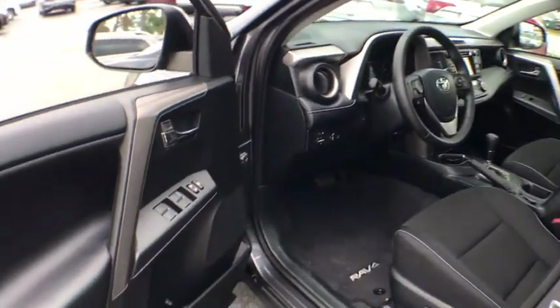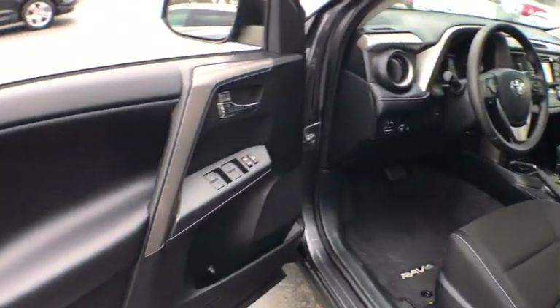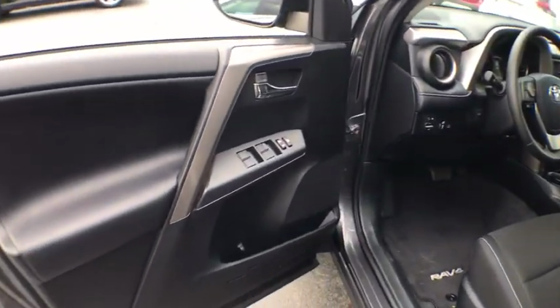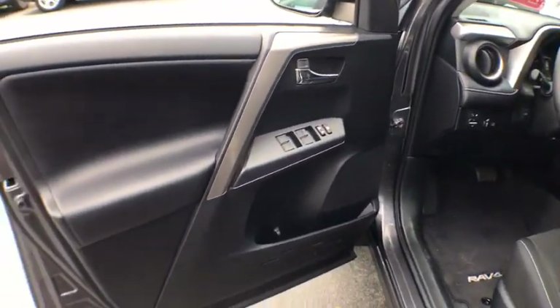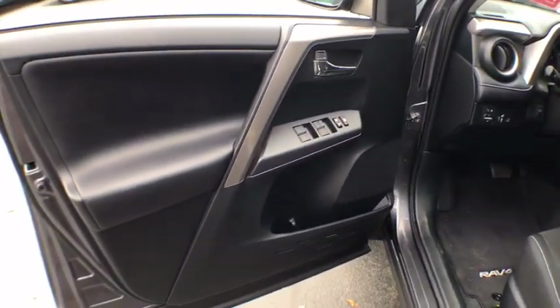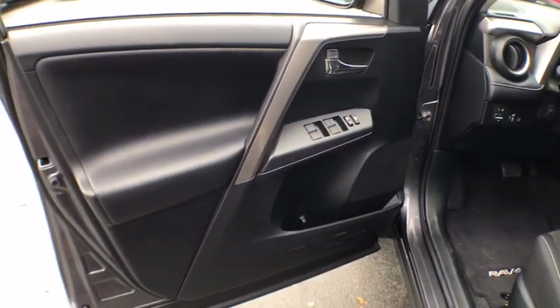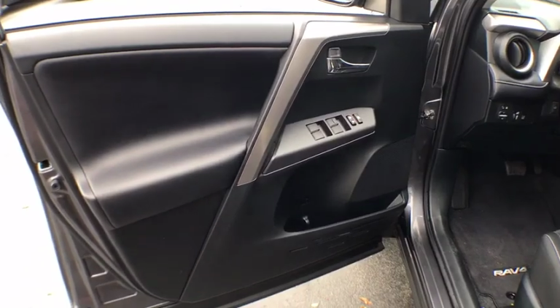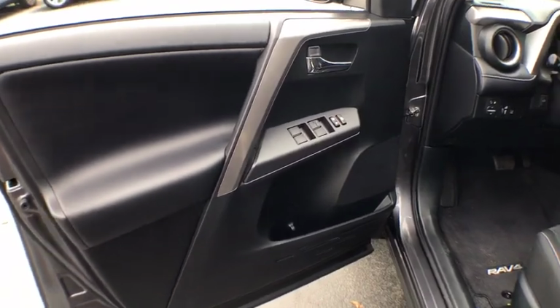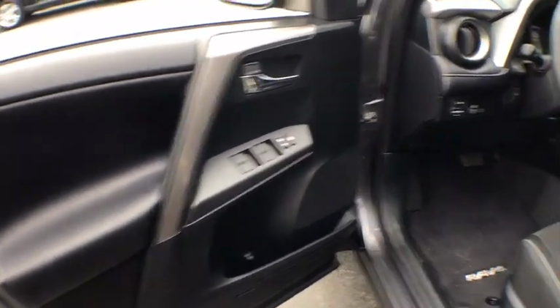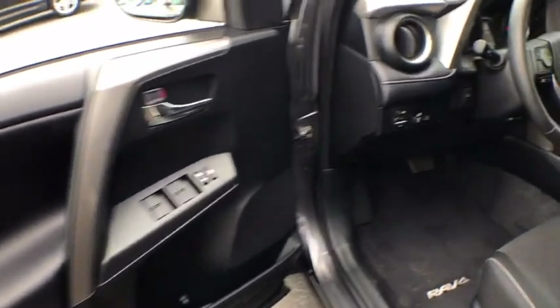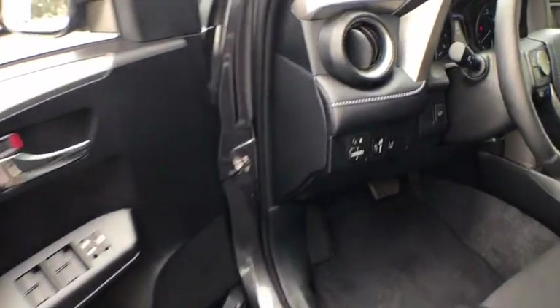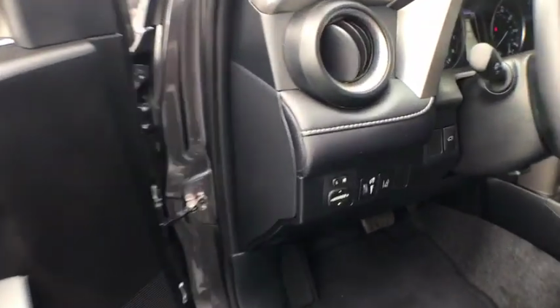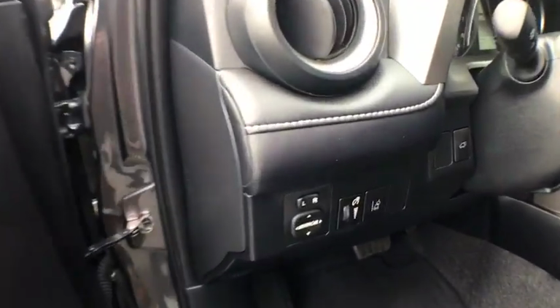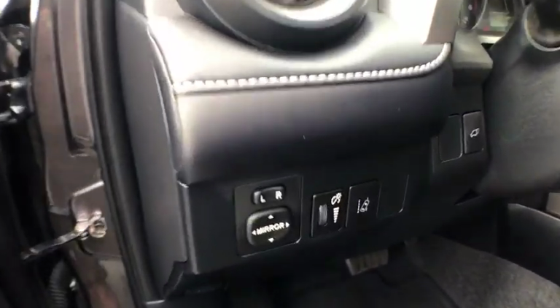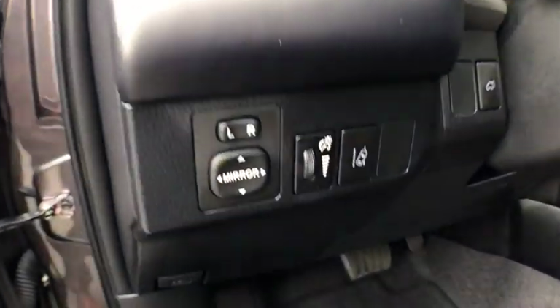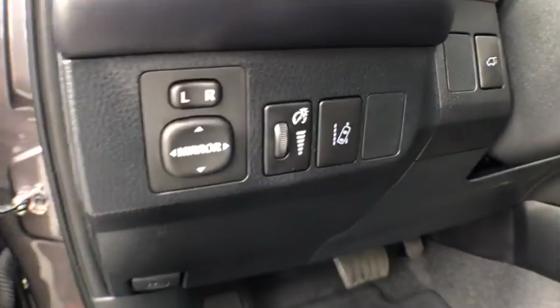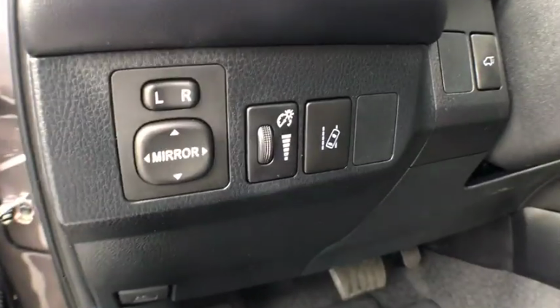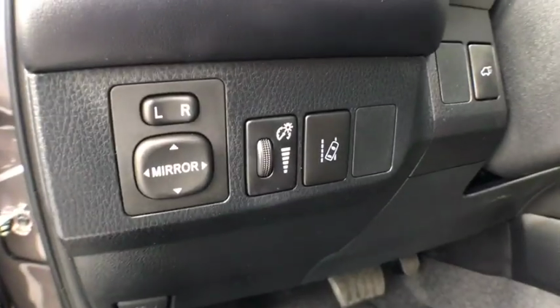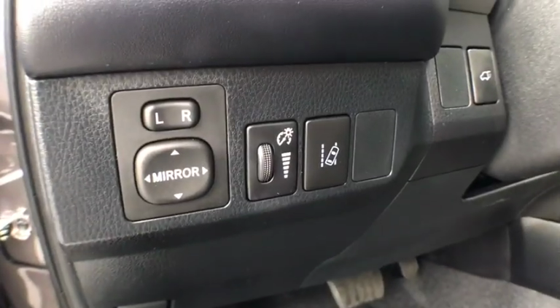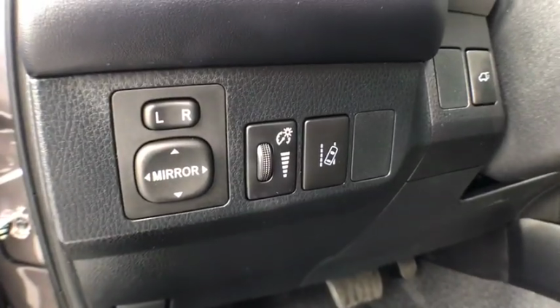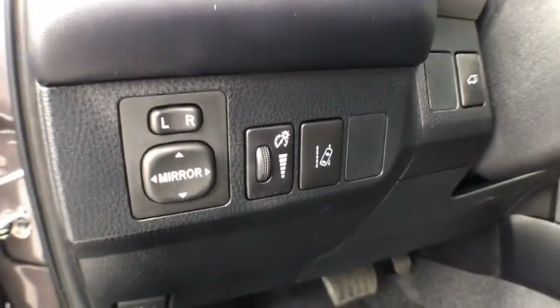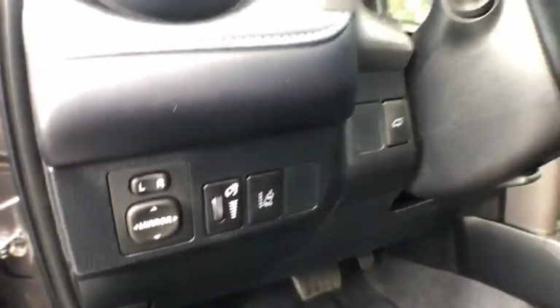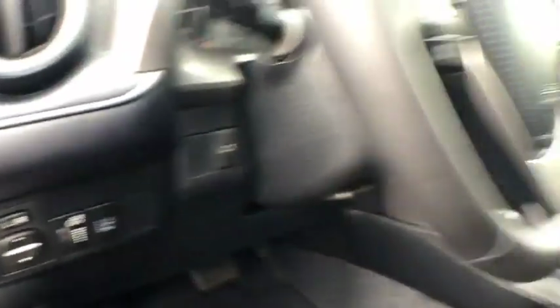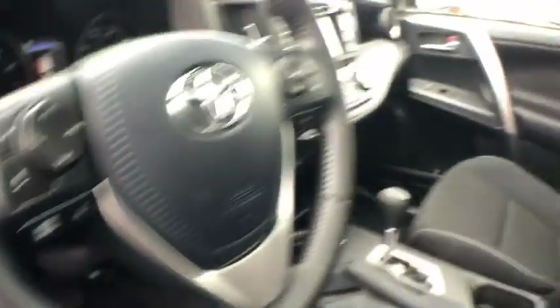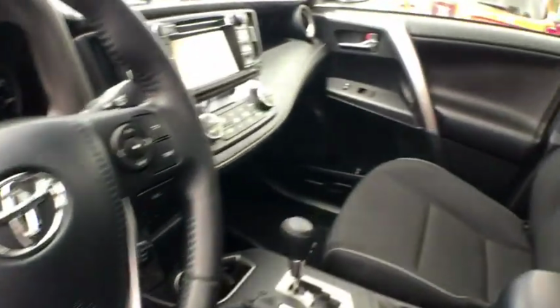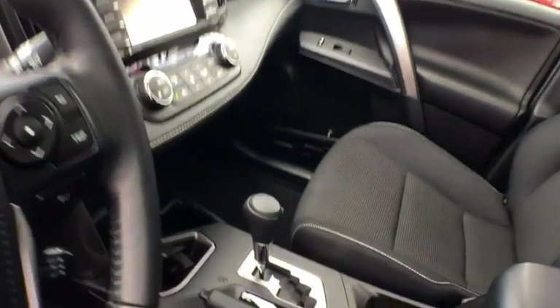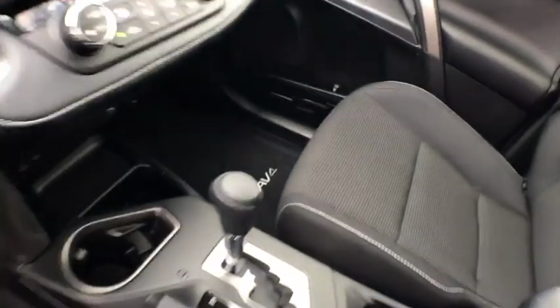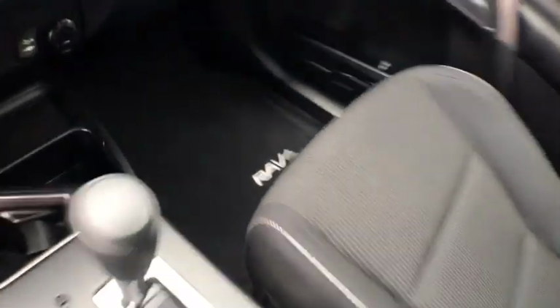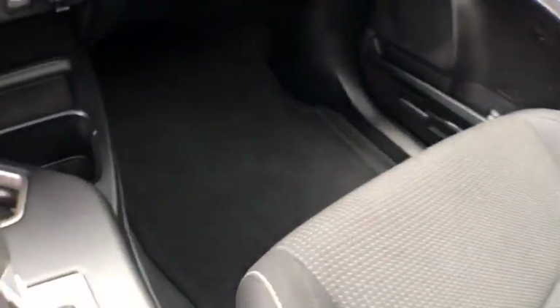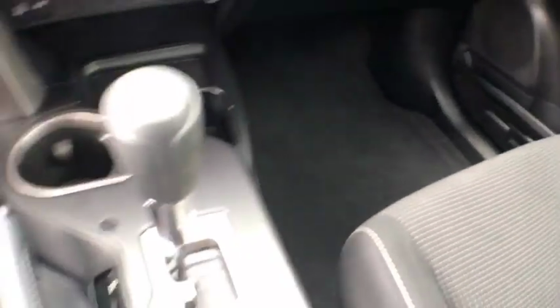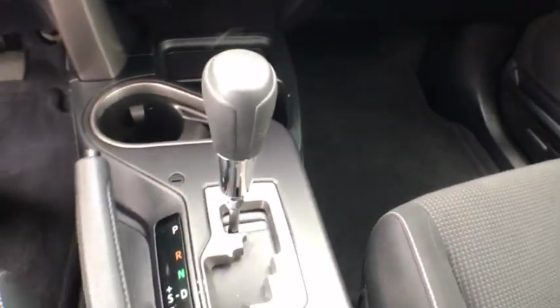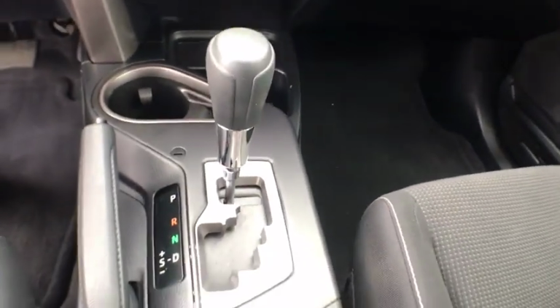Fog lights, power door locks, clock, CD player, side airbag, power windows, overhead console, dual zone climate control, daytime running lights.